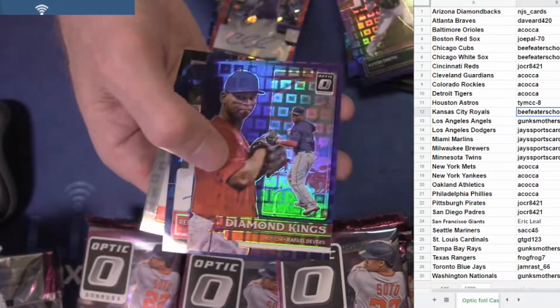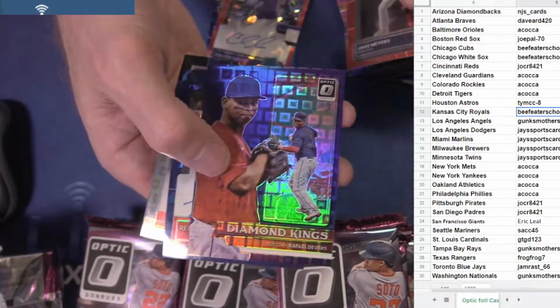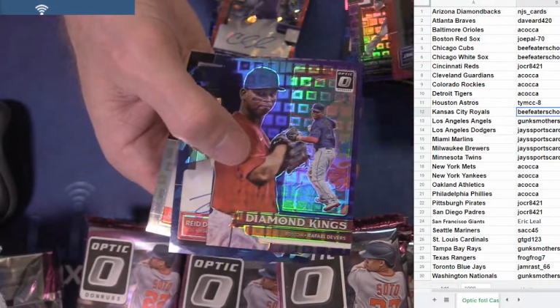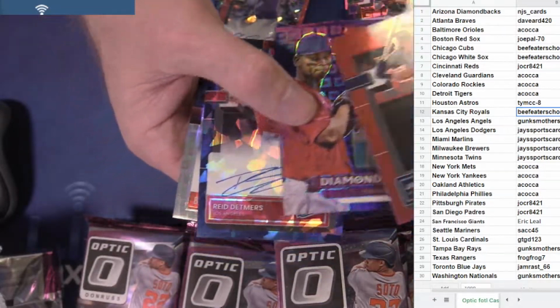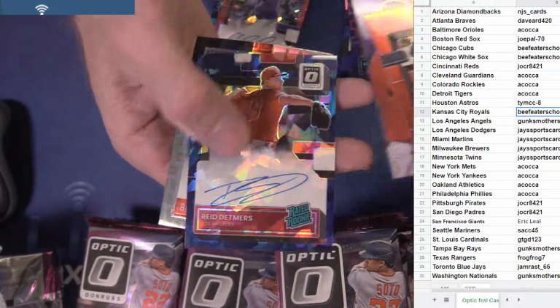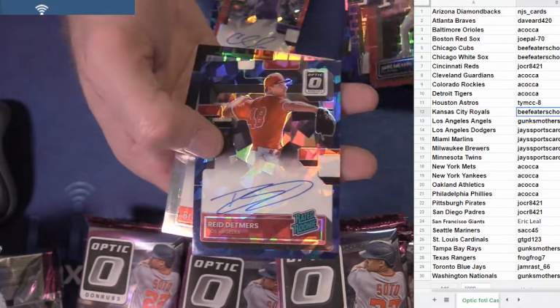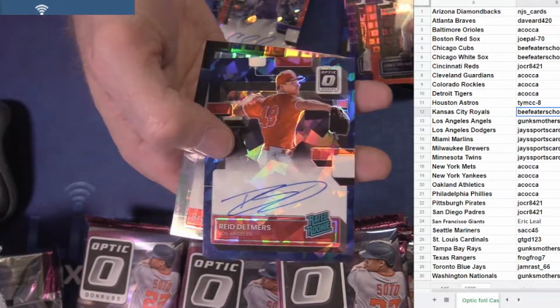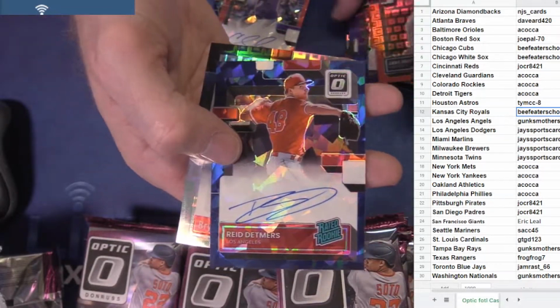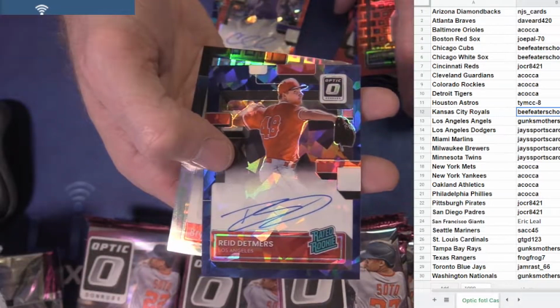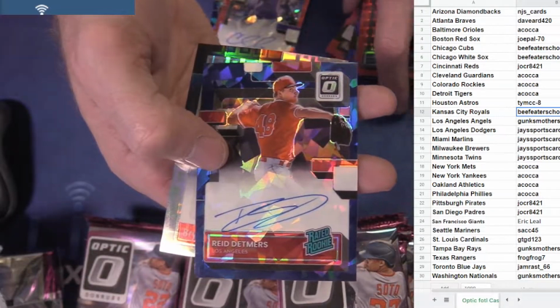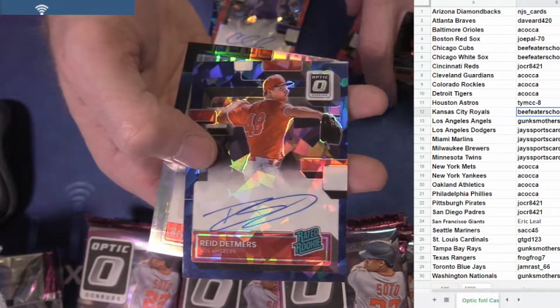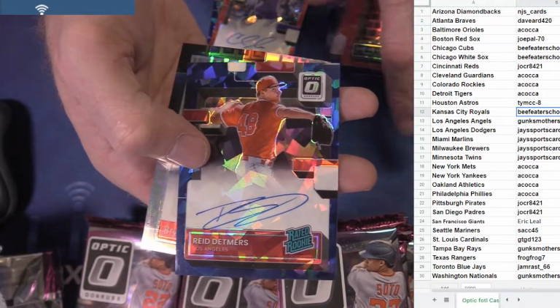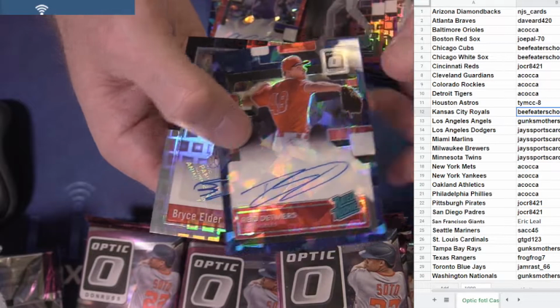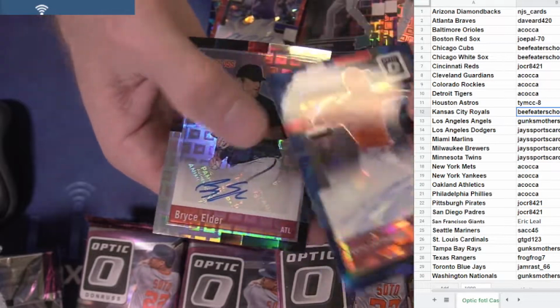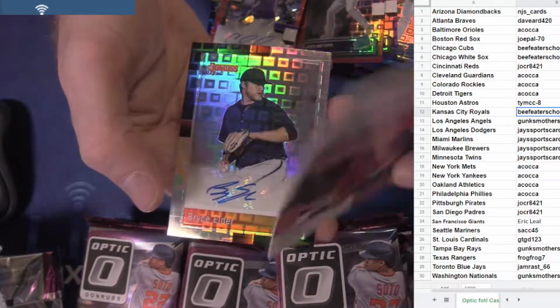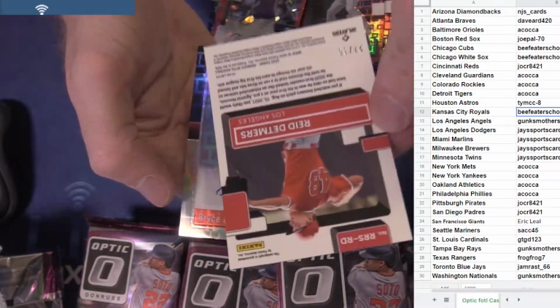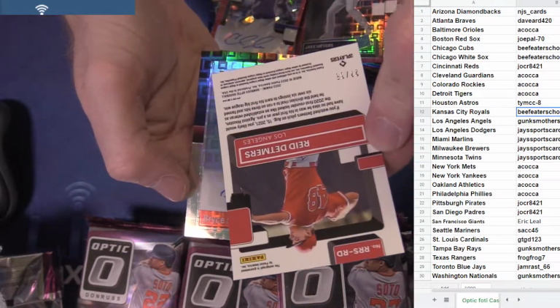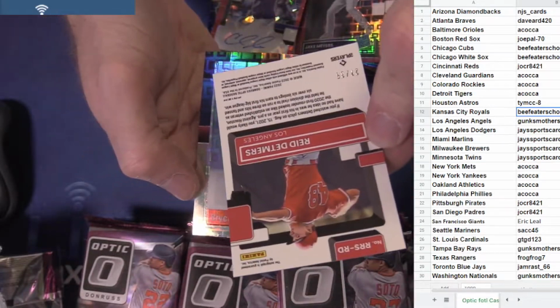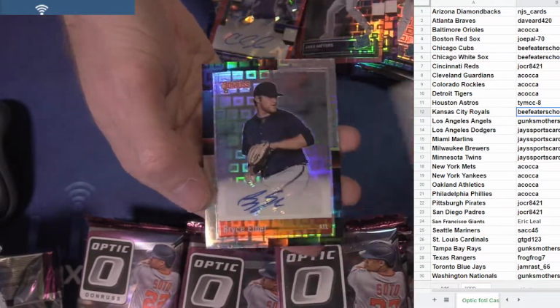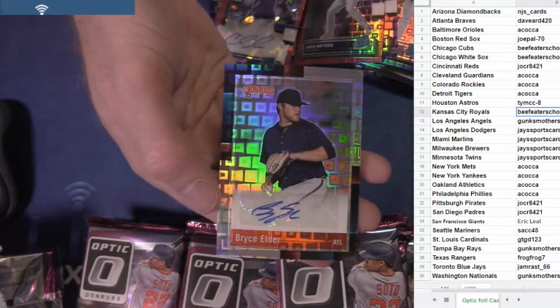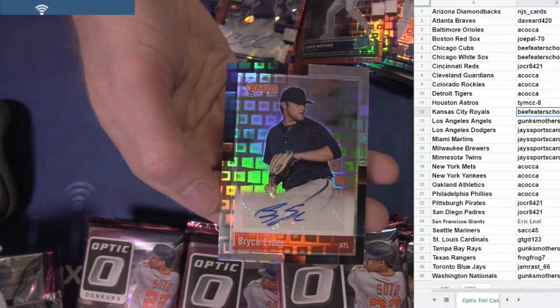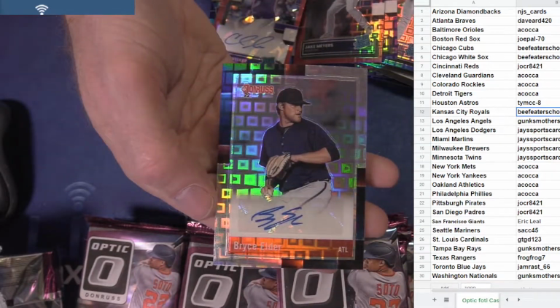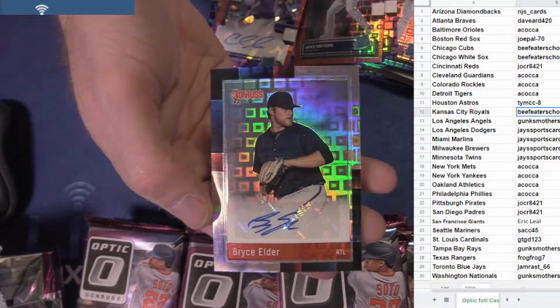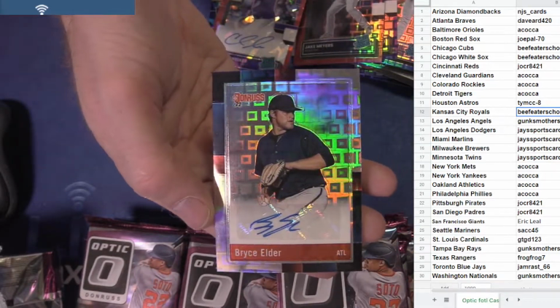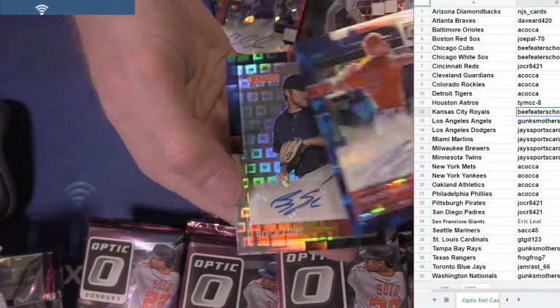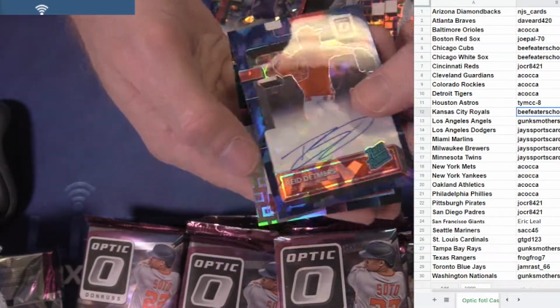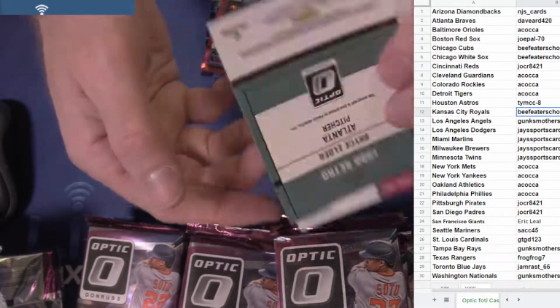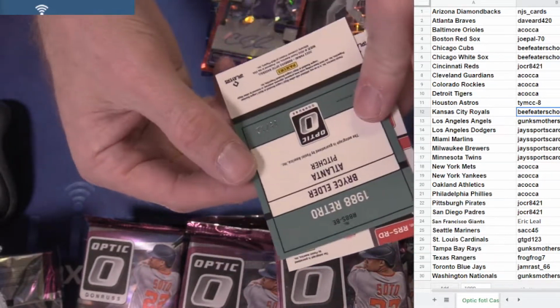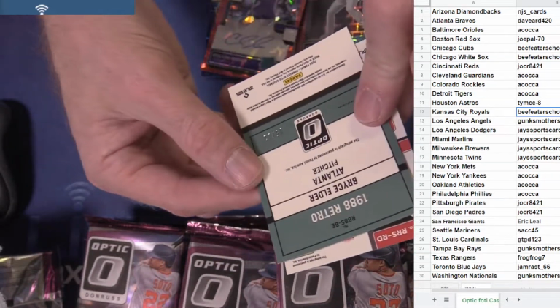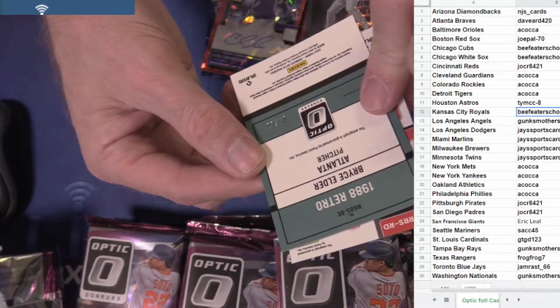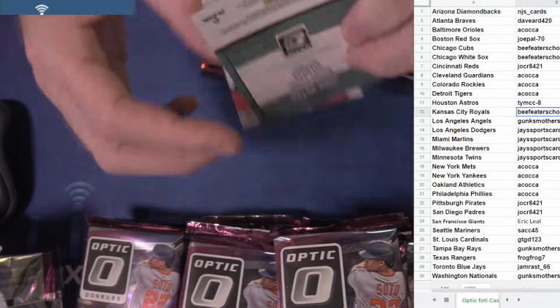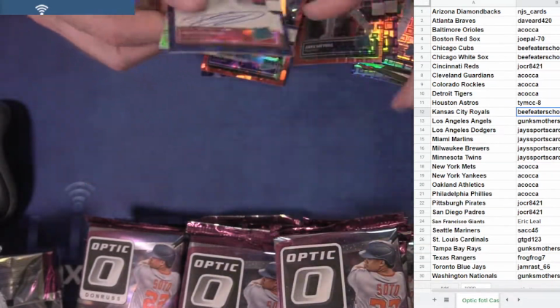Myers, Devers. We got Reed Deppners to 35, and a Bryce Elder to 12.